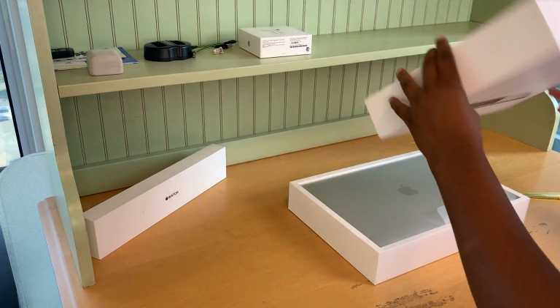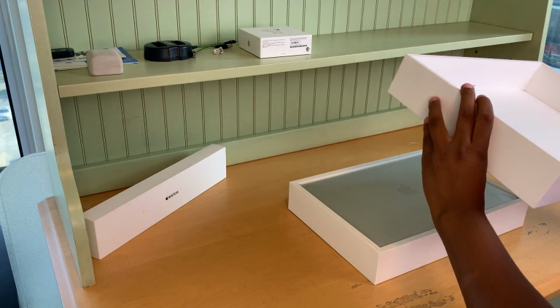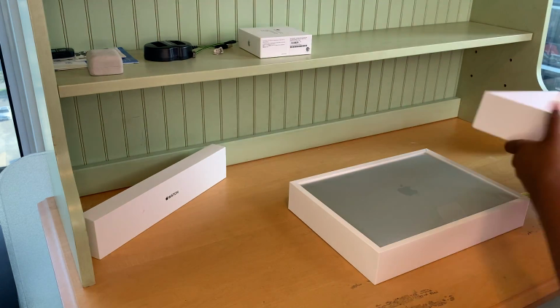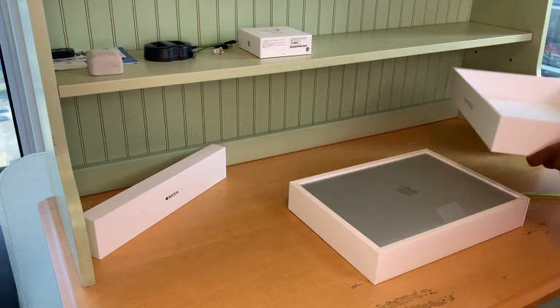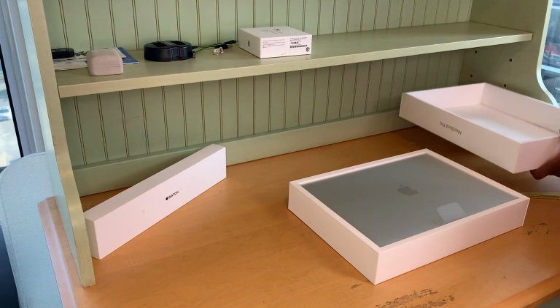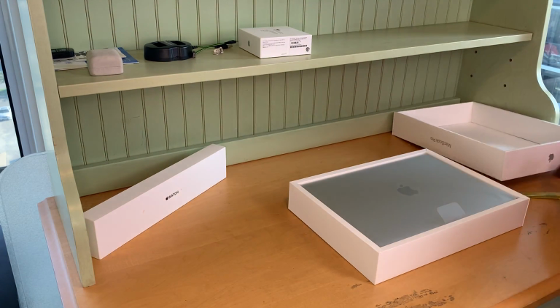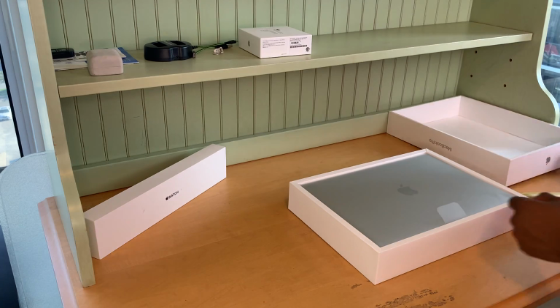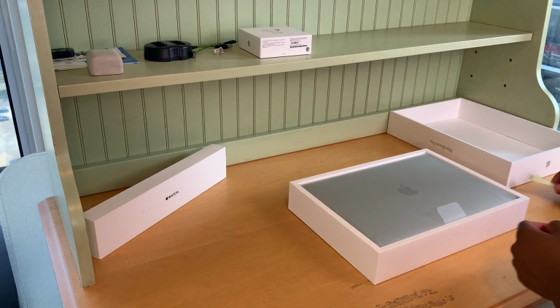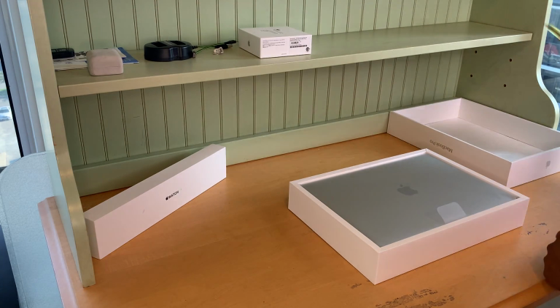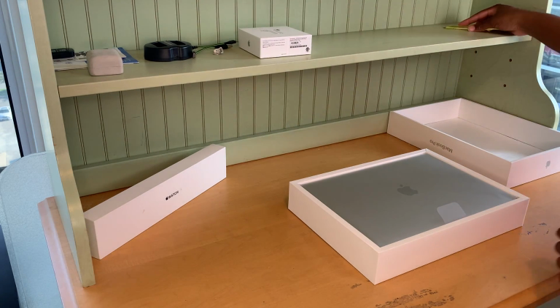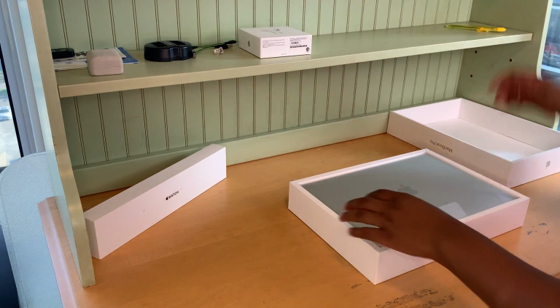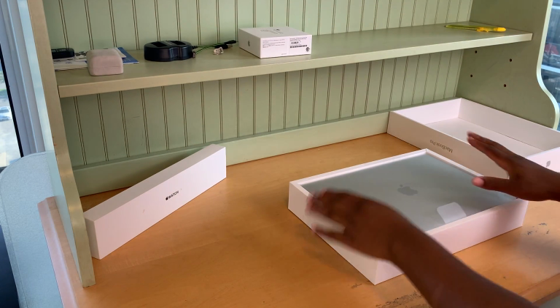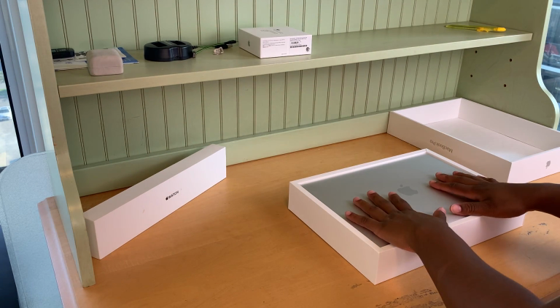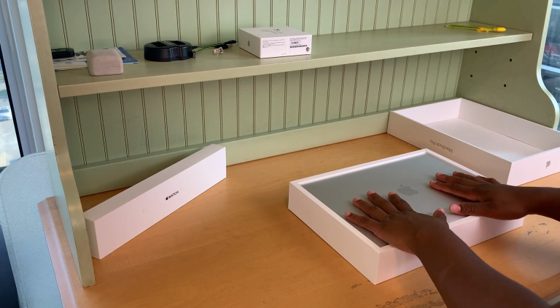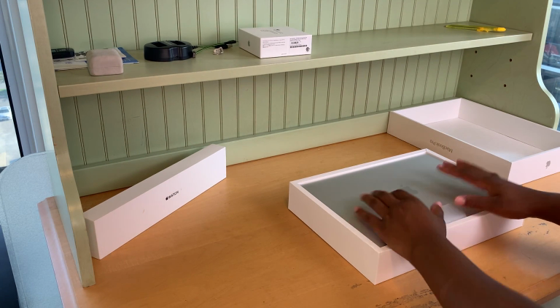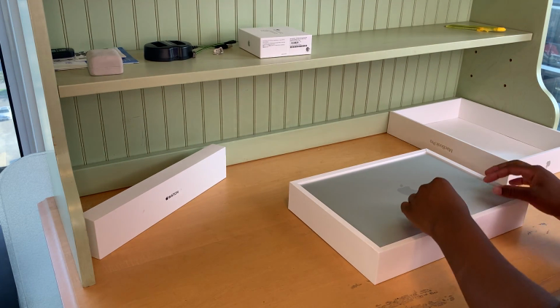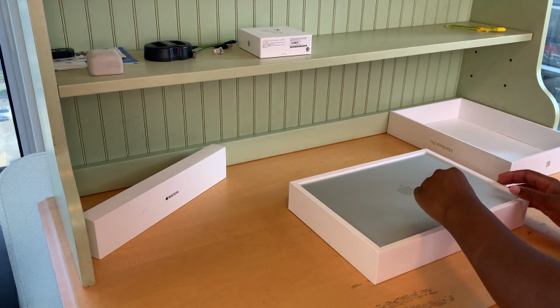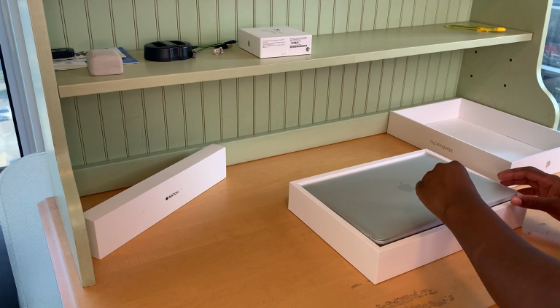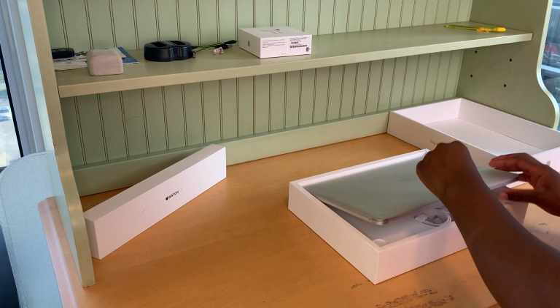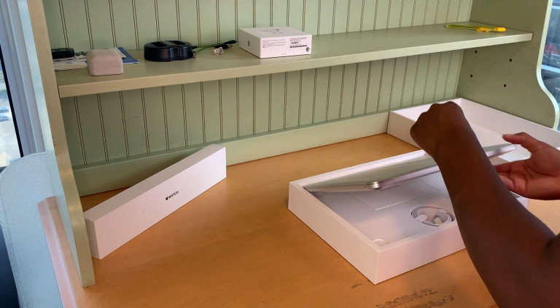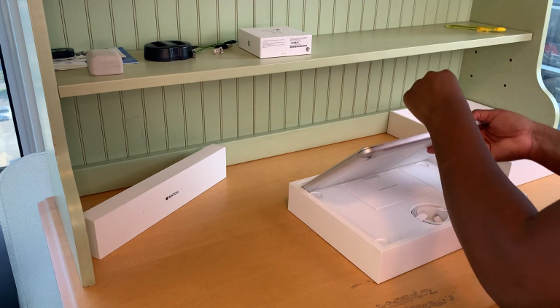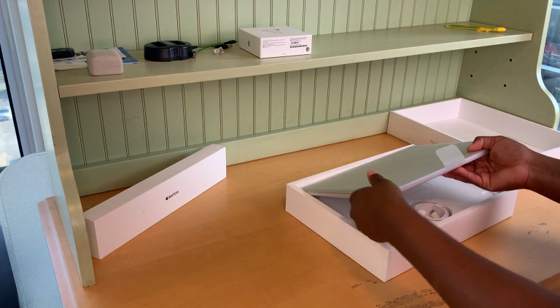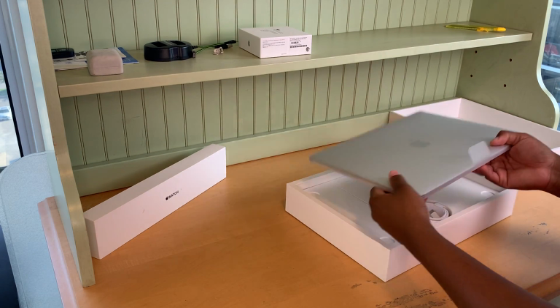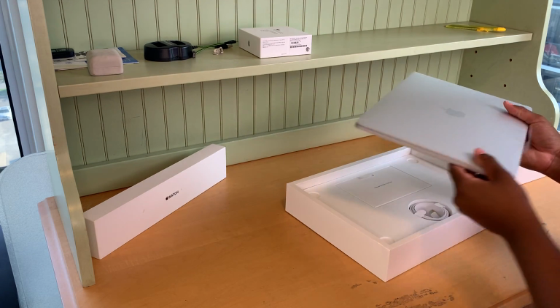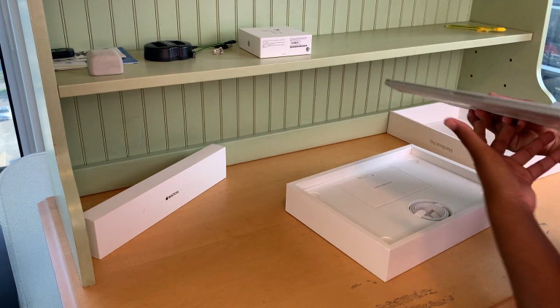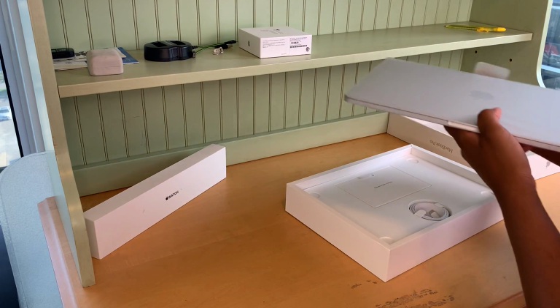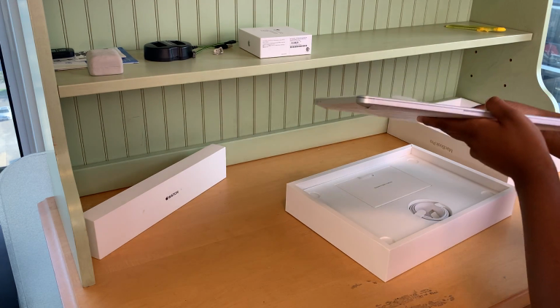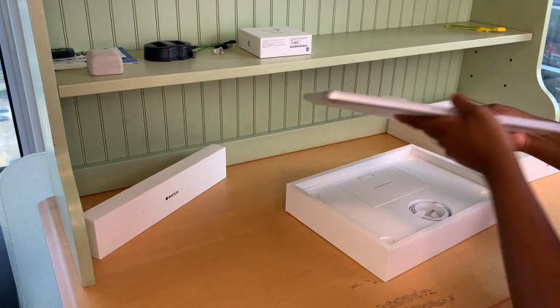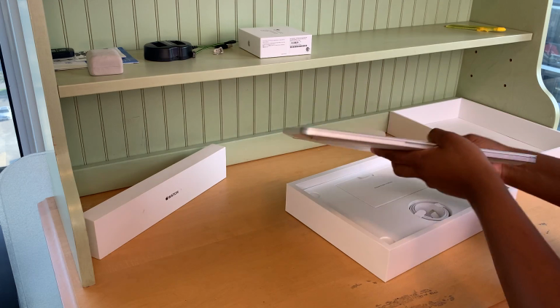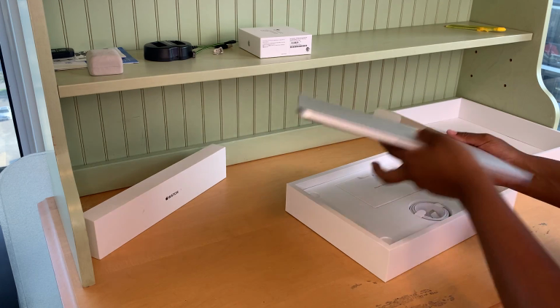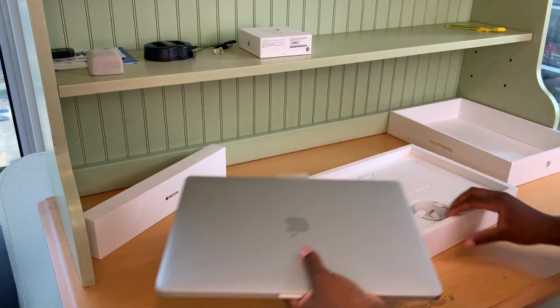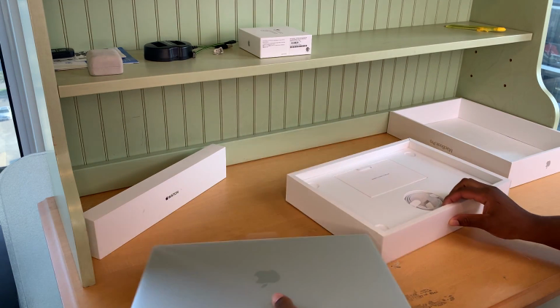All right, so the first thing we have here is basically just the MacBook. Wow, so nice, so sleek. I love Apple products.